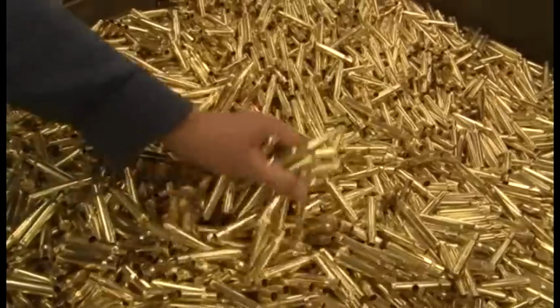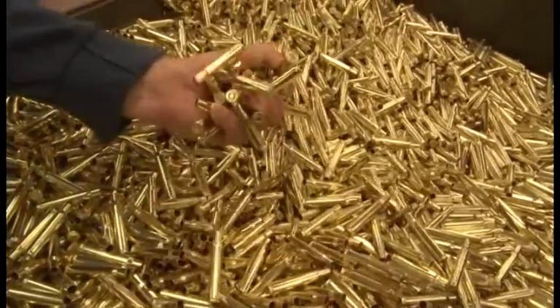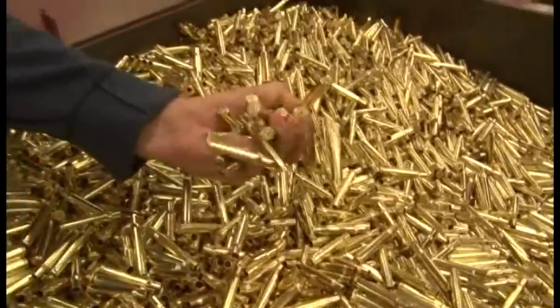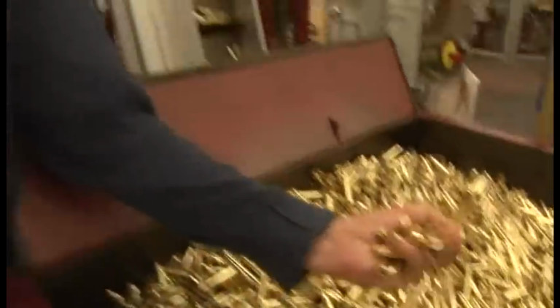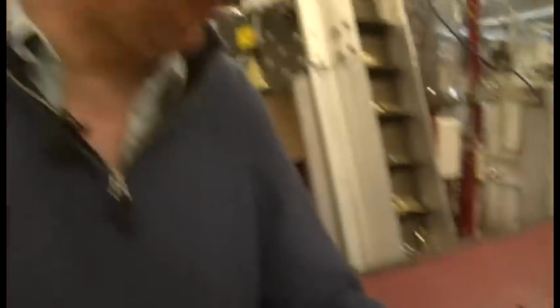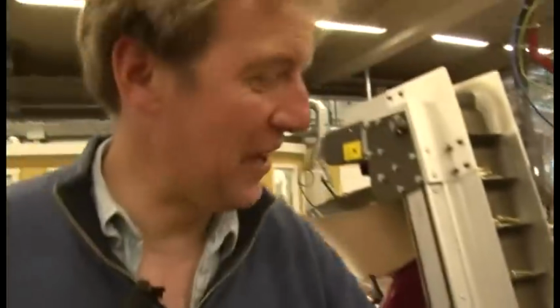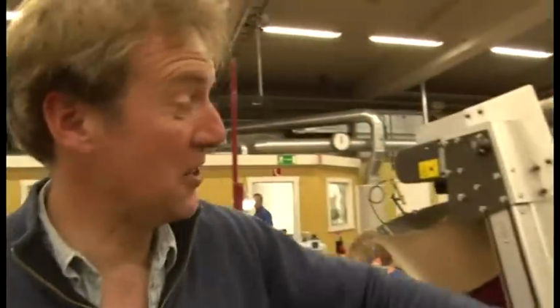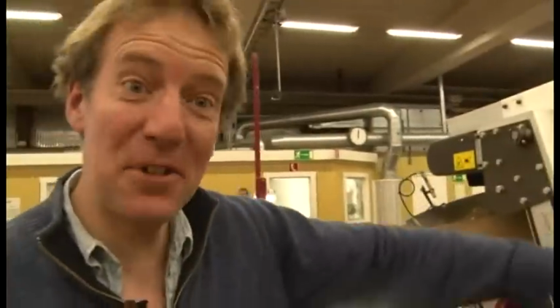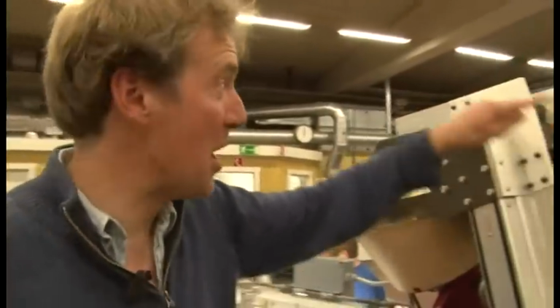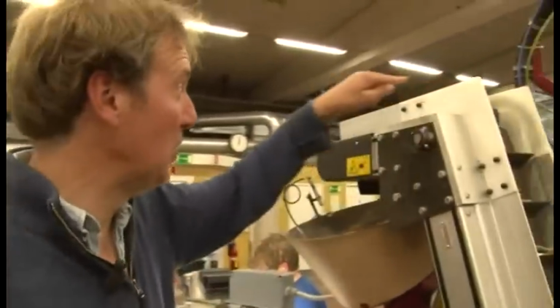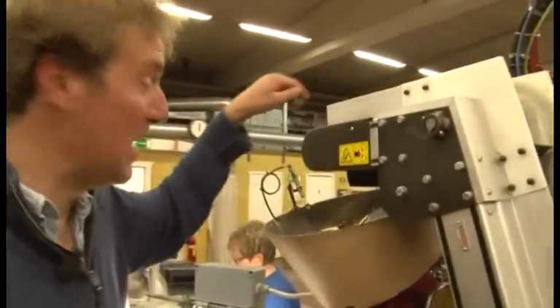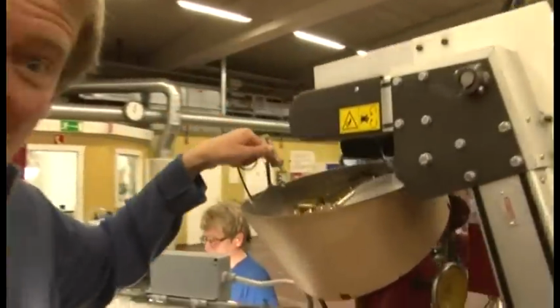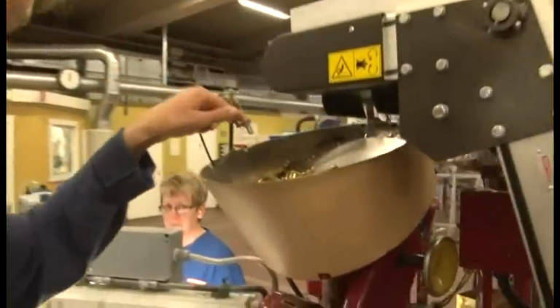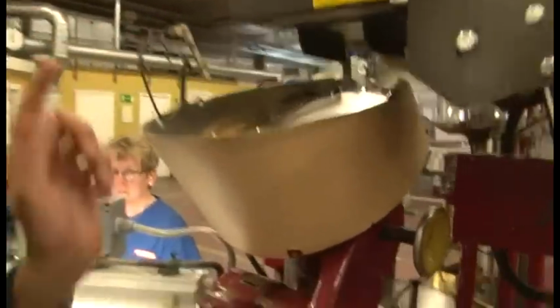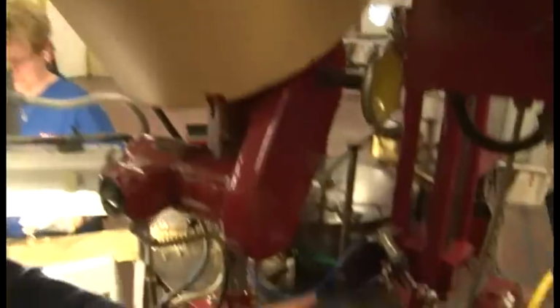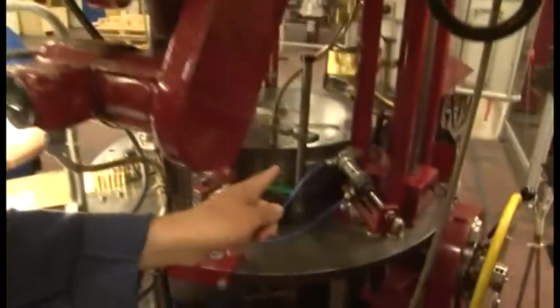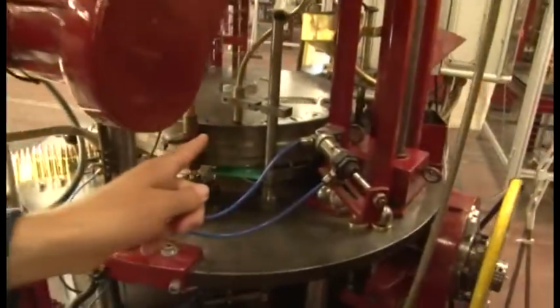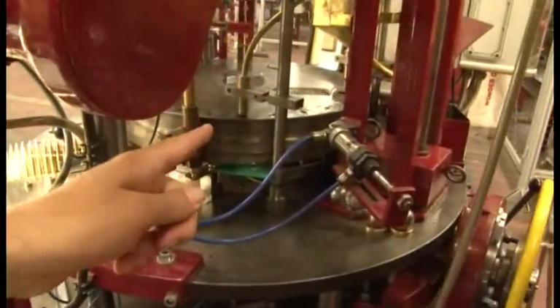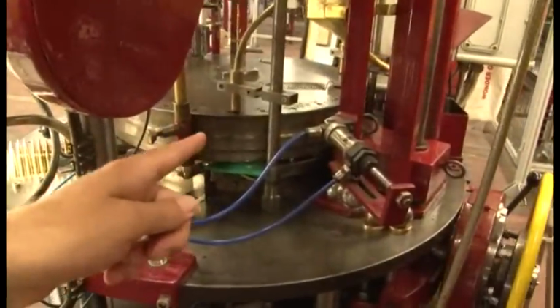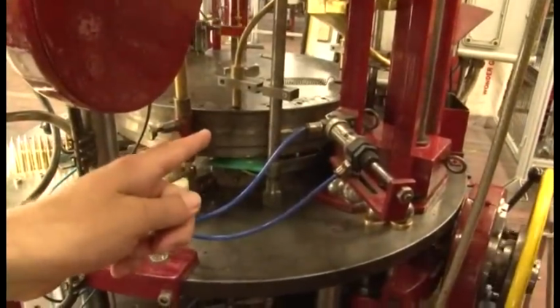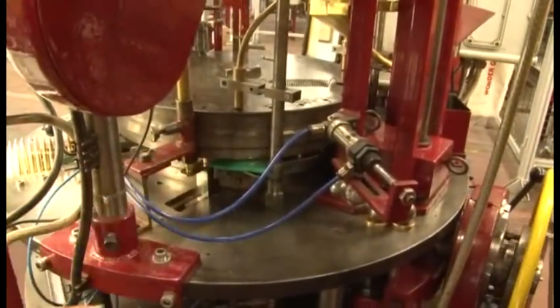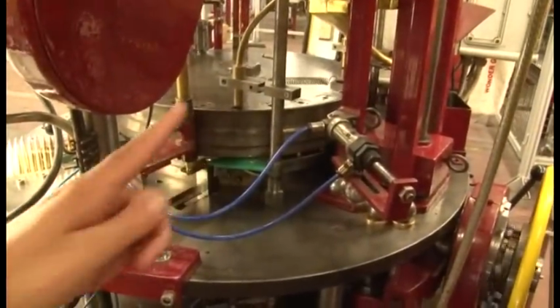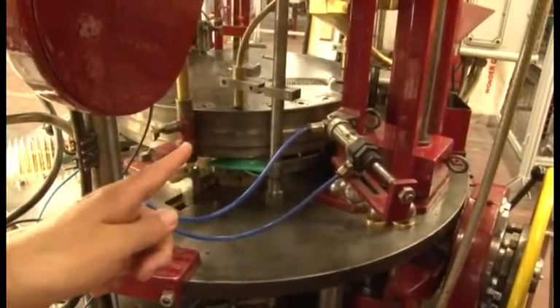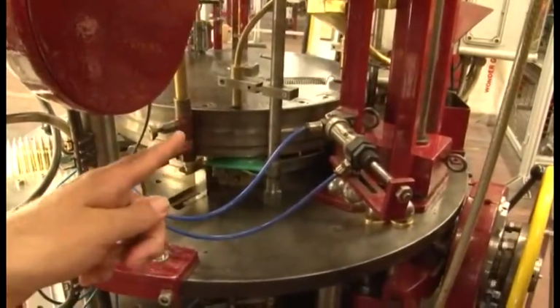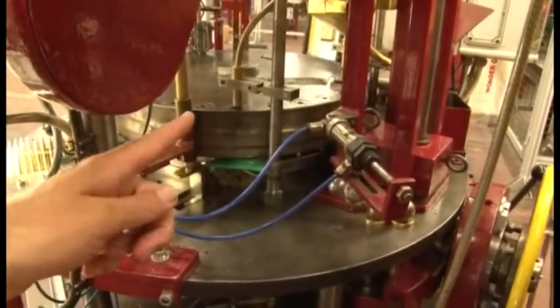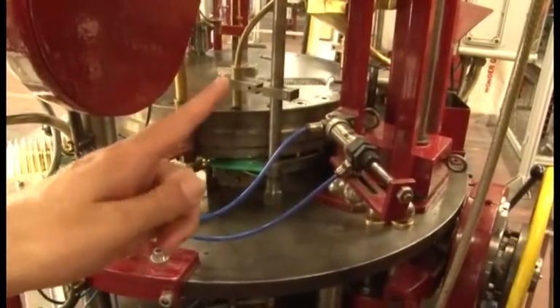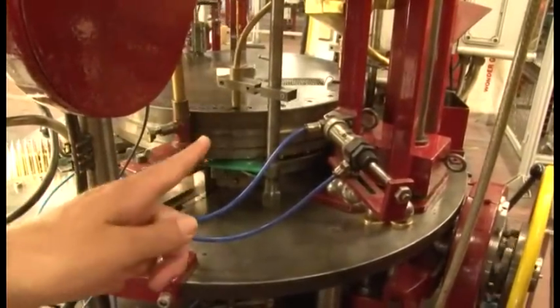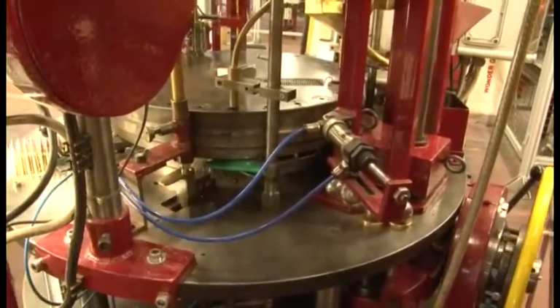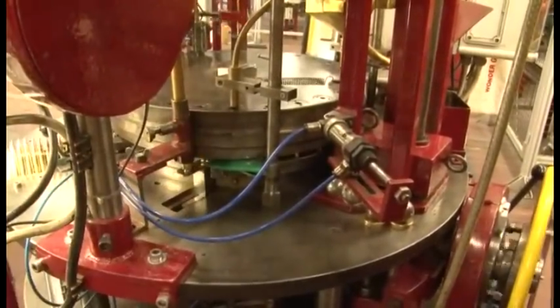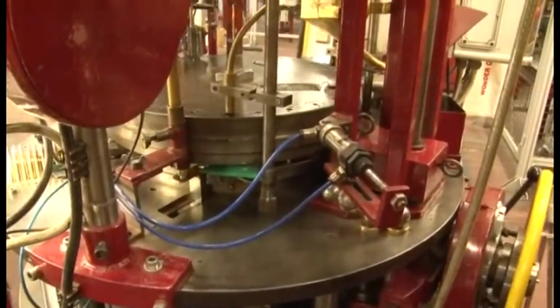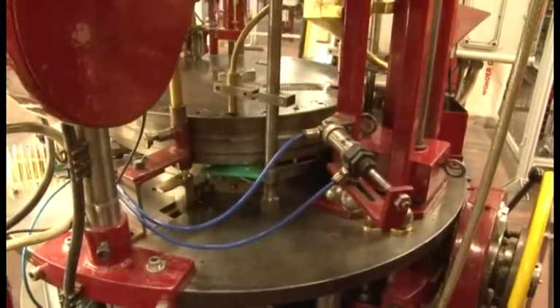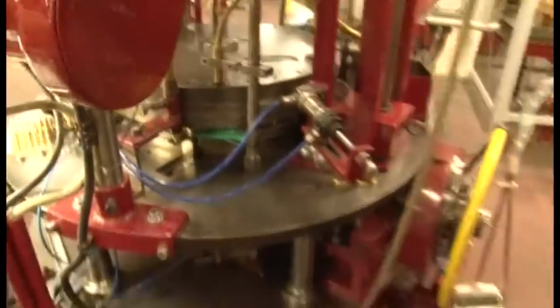Some of the most beautiful brass in the world. Now it goes up this conveyor belt, along here, down into the tub, out onto the roundy-roundy thing — technical term — where exactly the right amount of powder goes into each cartridge.